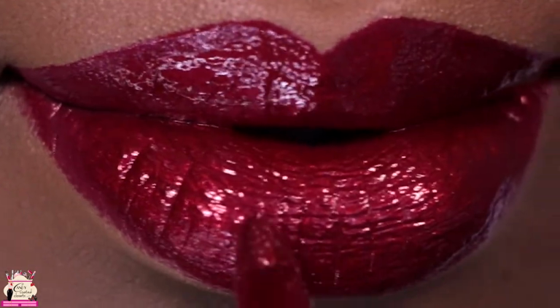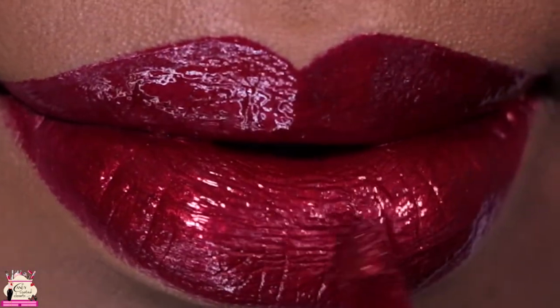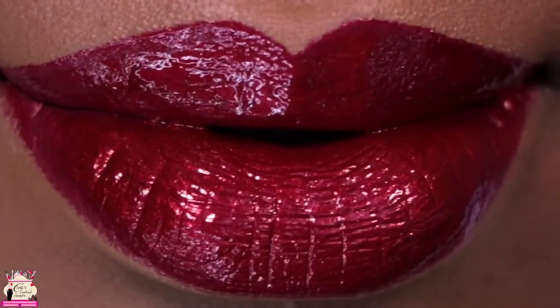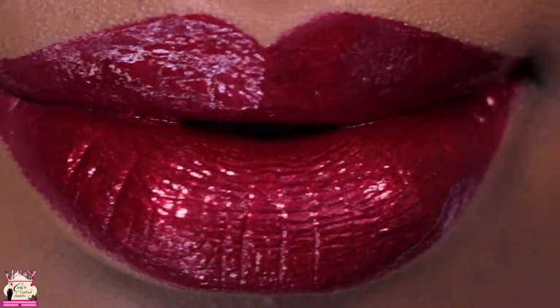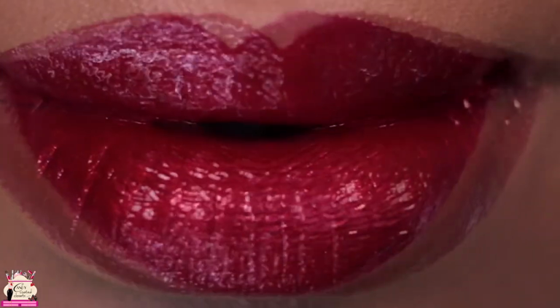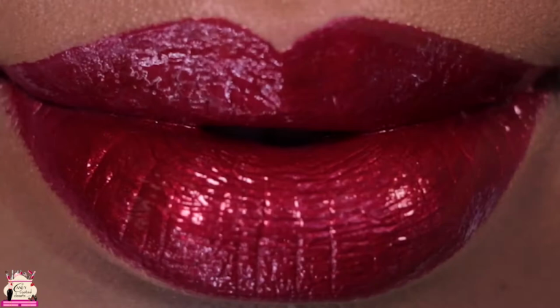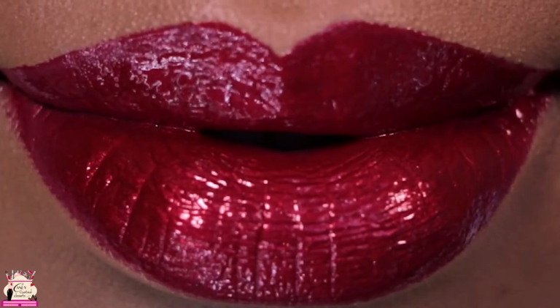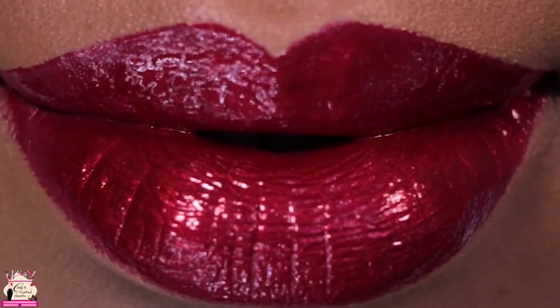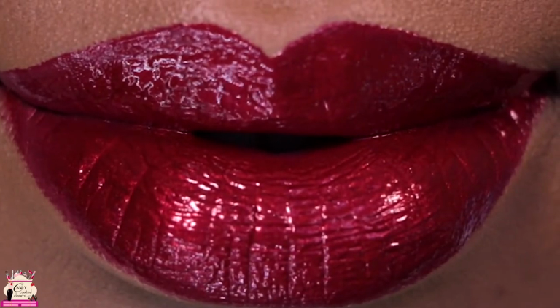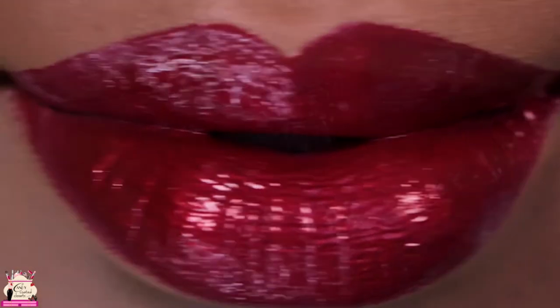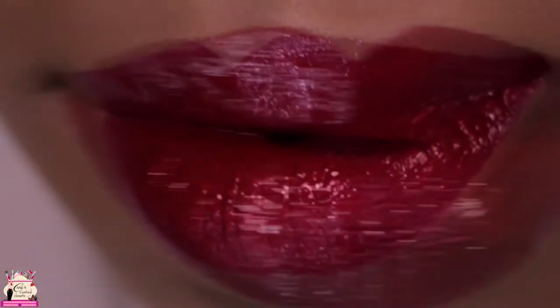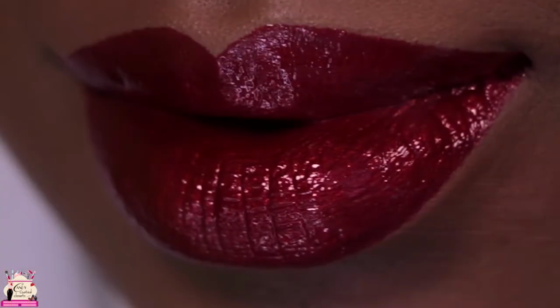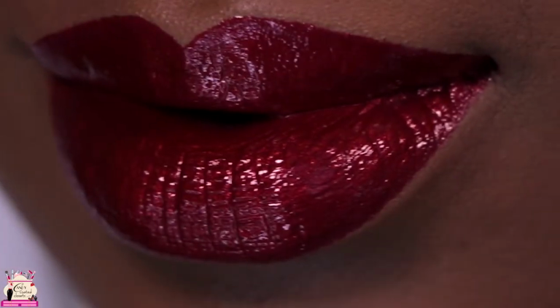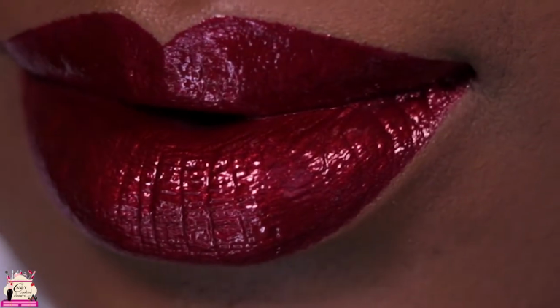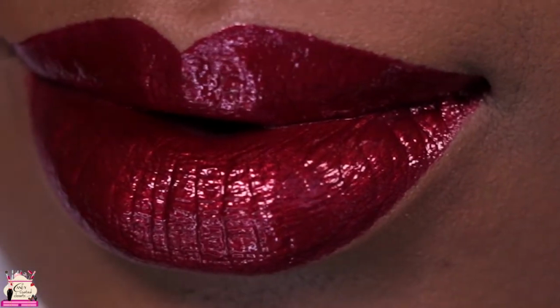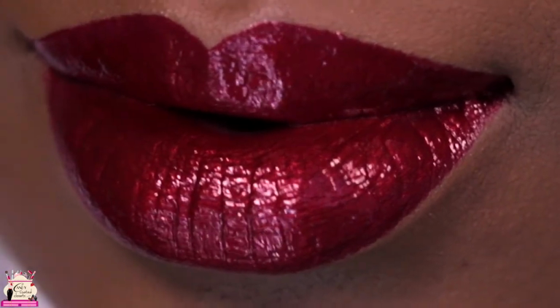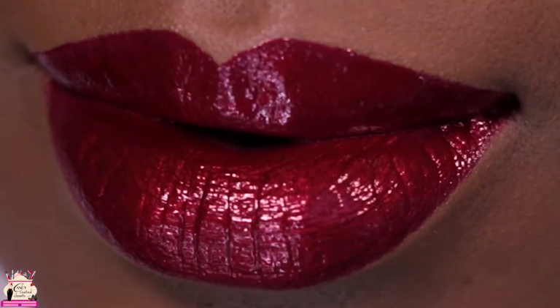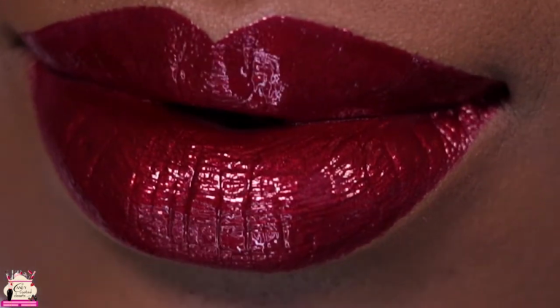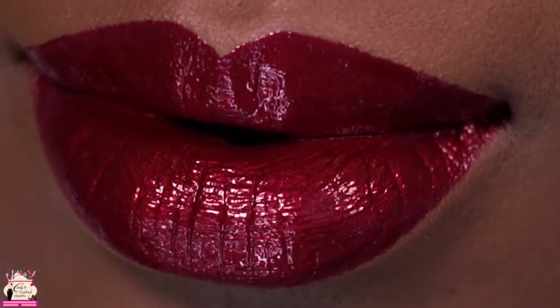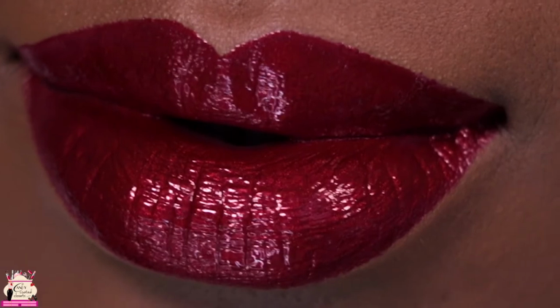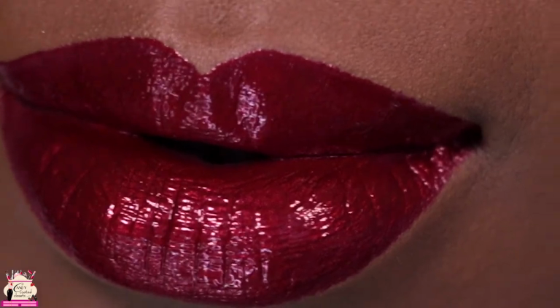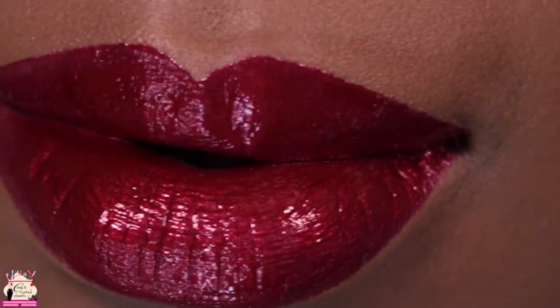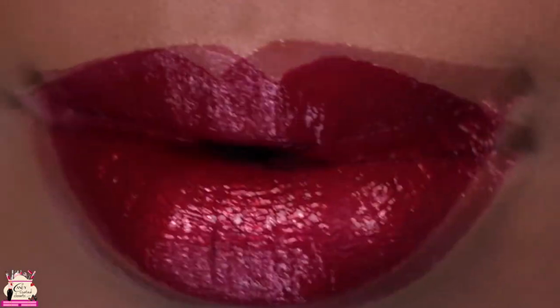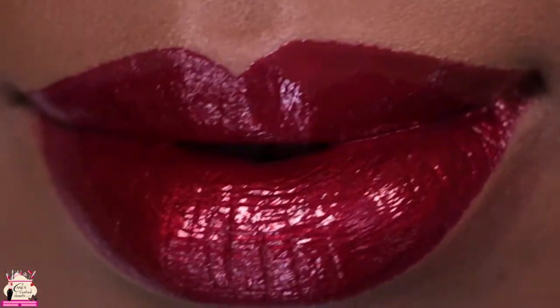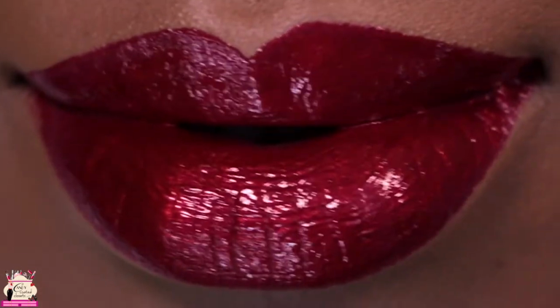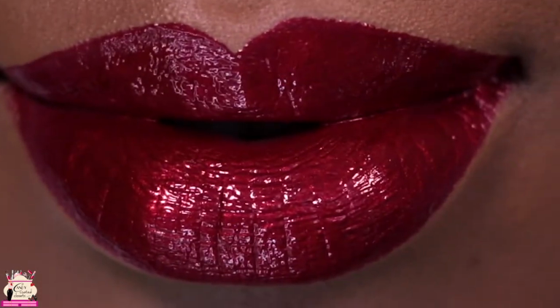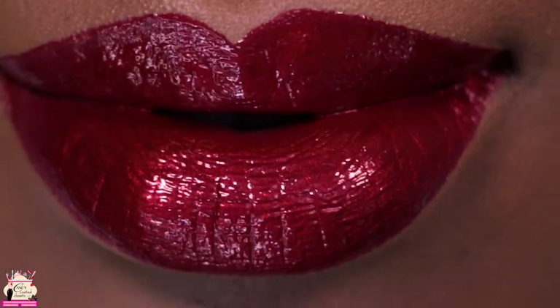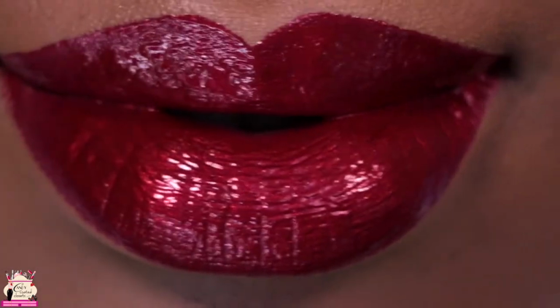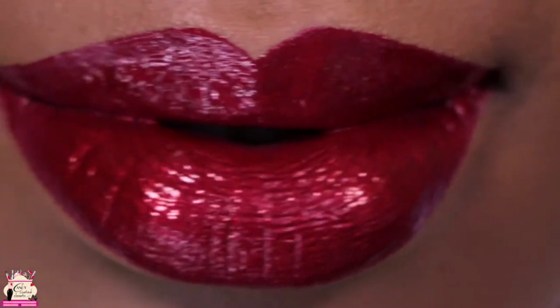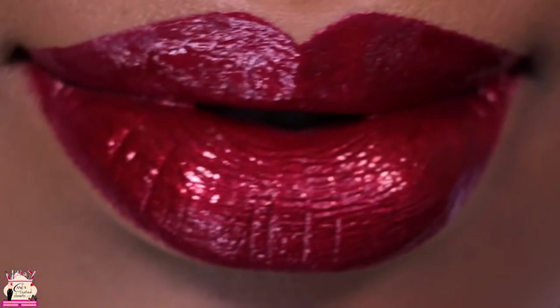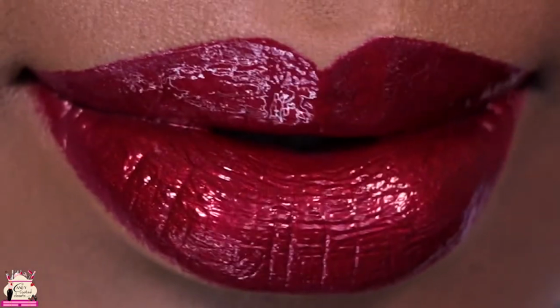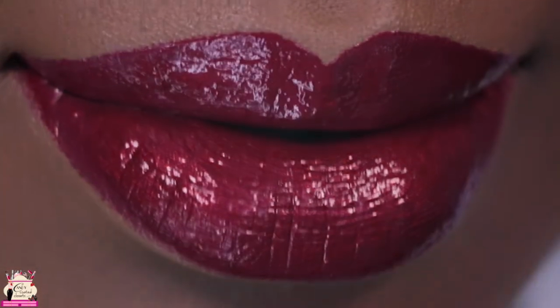I will tell you that this does smudge, so be prepared for it to move around on your lips, your hand, and anything else you're eating. But overall it's a beautiful color — I do love how pigmented it is. Definitely give it a shot, you guys!